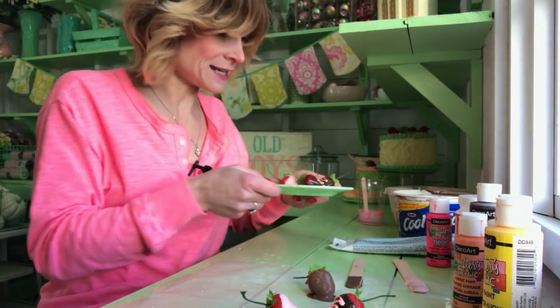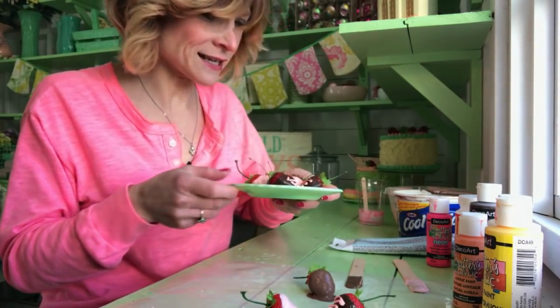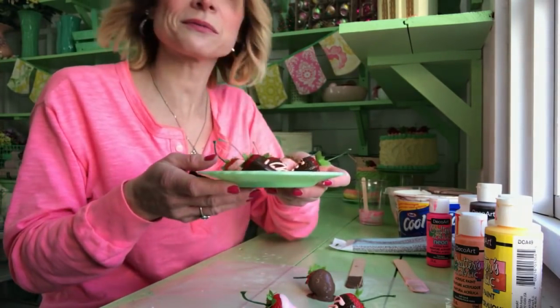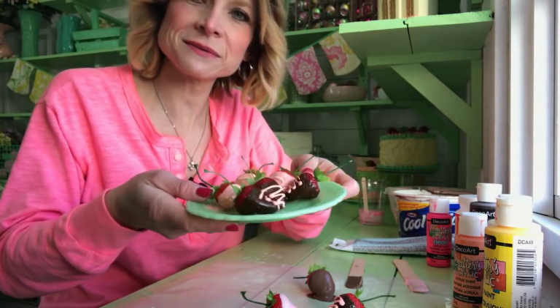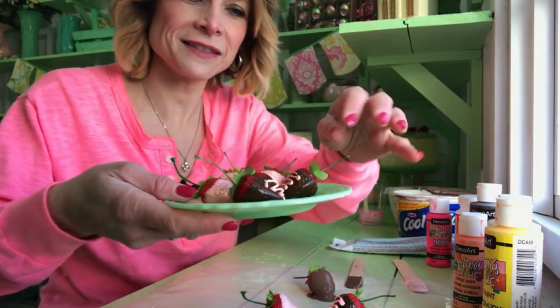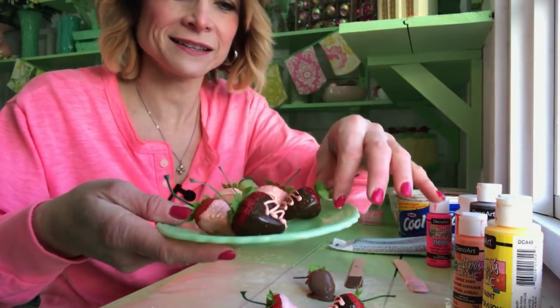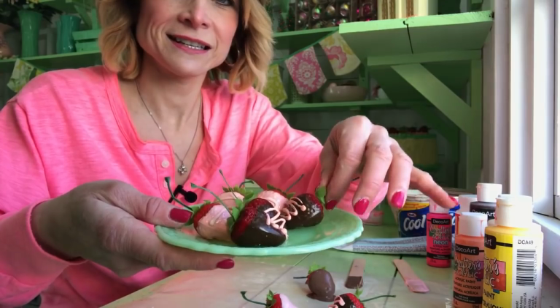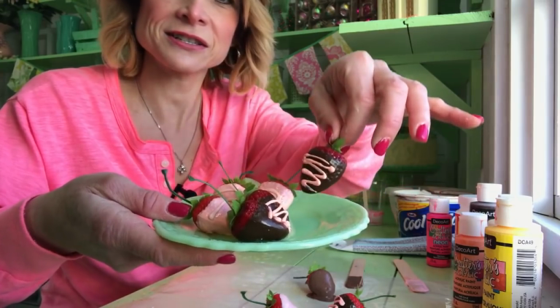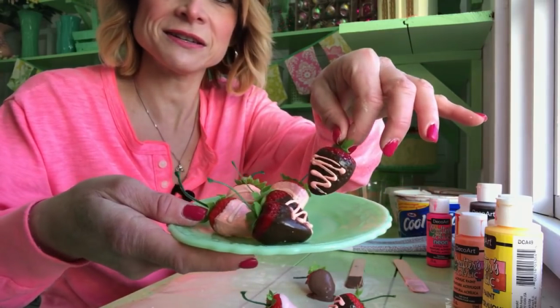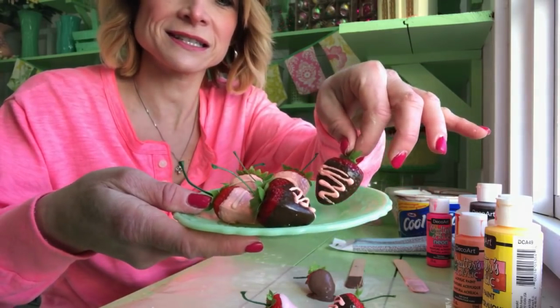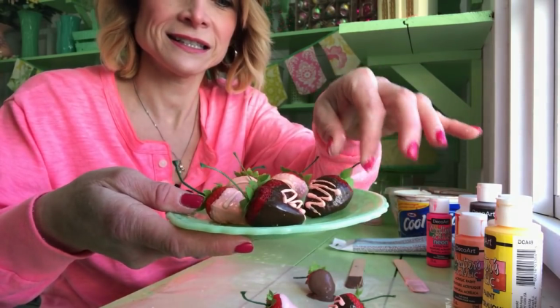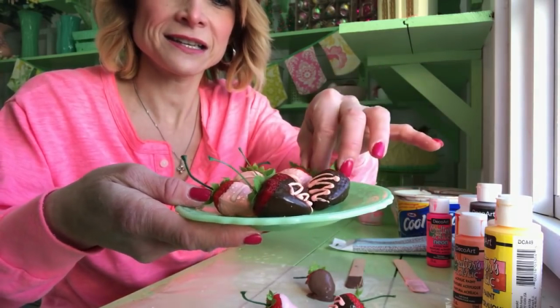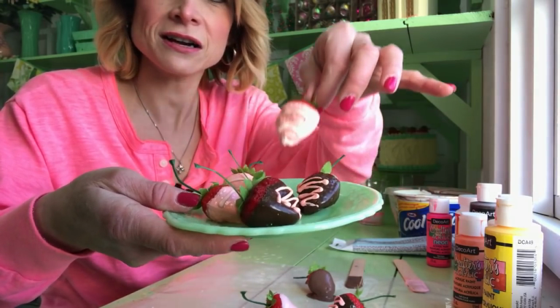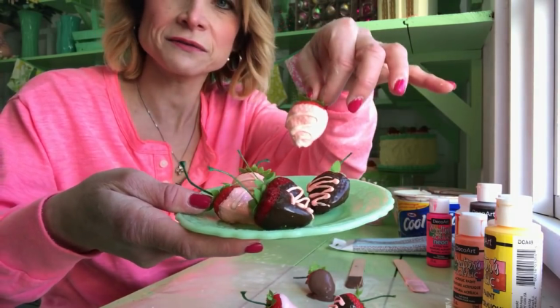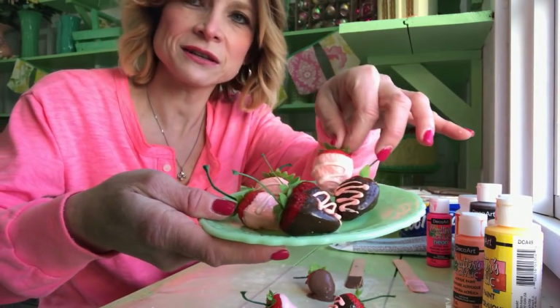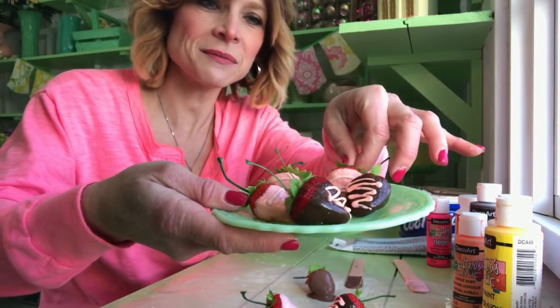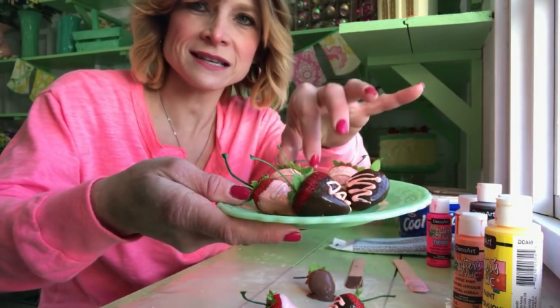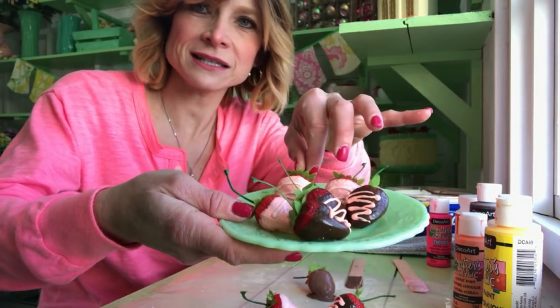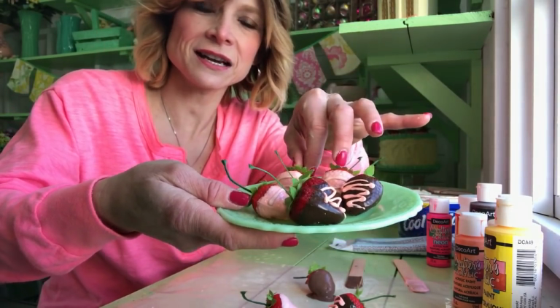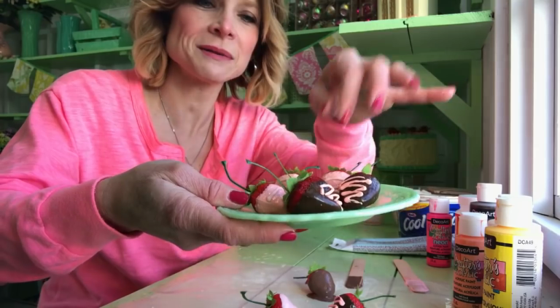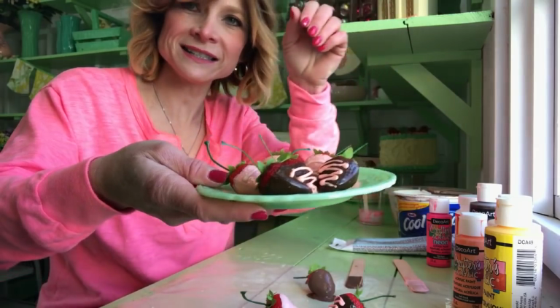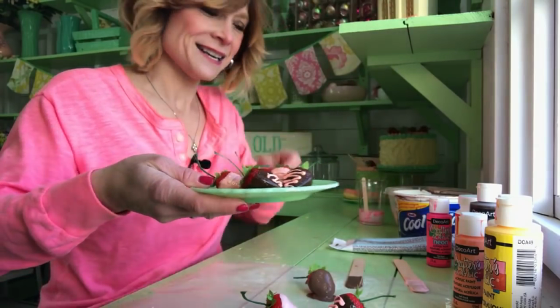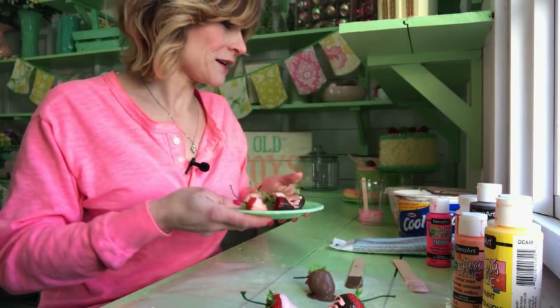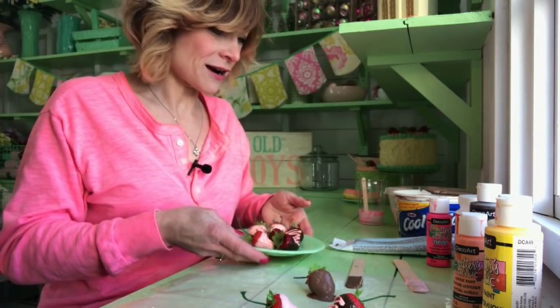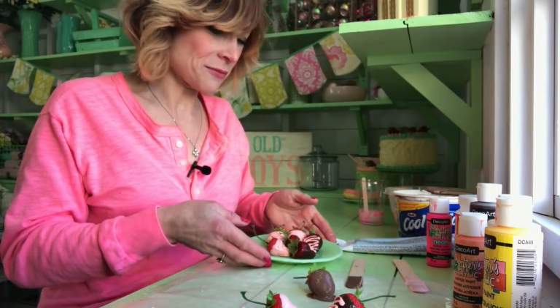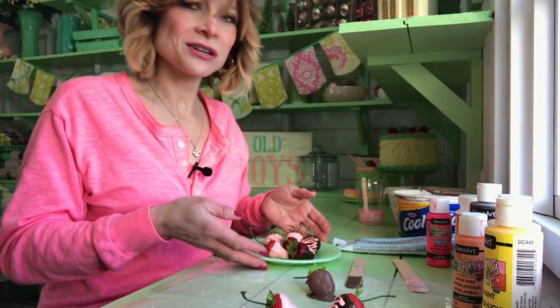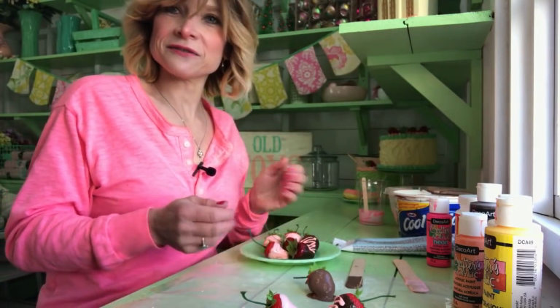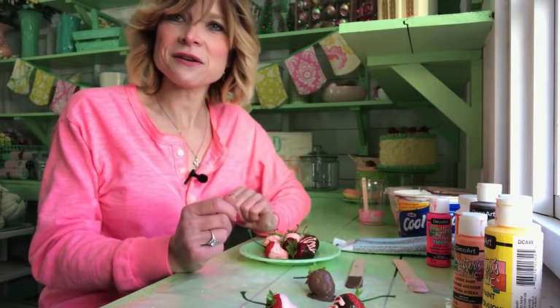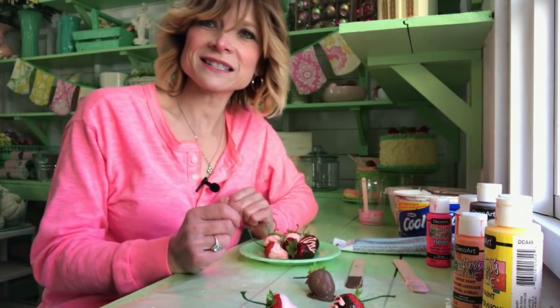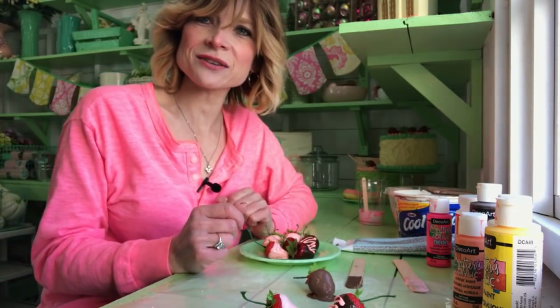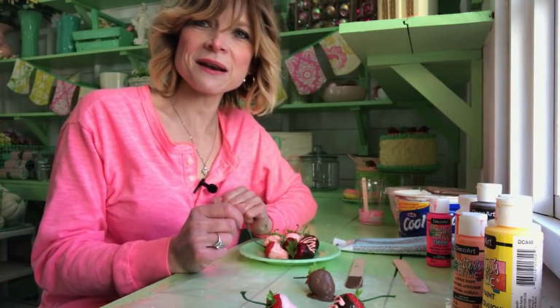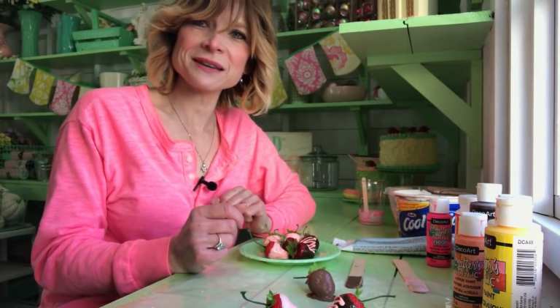And they look pretty sweet, I think. They turned out cute. There's all kinds of different ways you can make them, but that's how I decided to make mine. I hope you enjoyed this little video. Please like, share, and subscribe. Thank you.